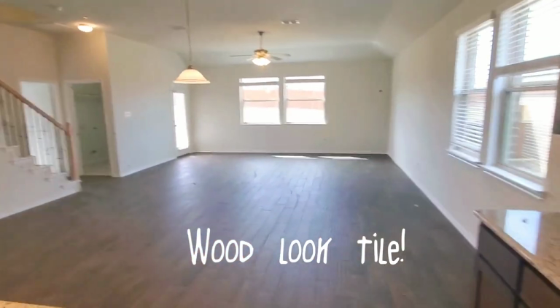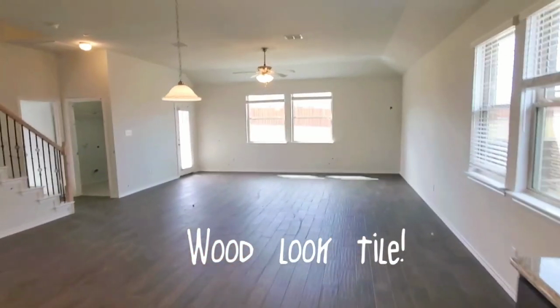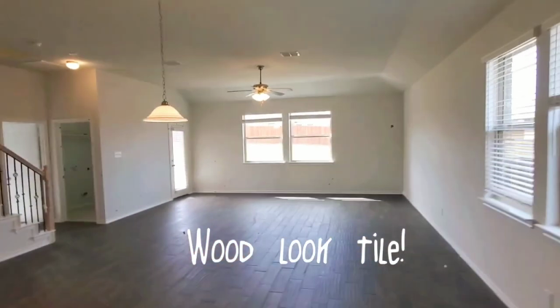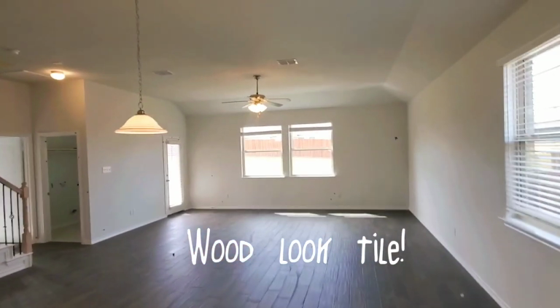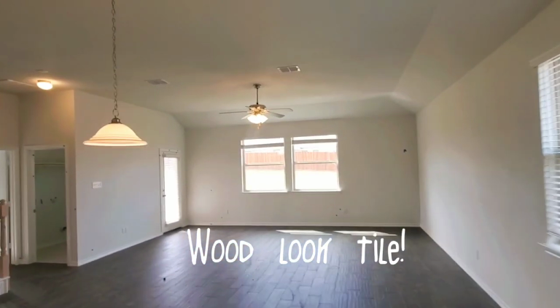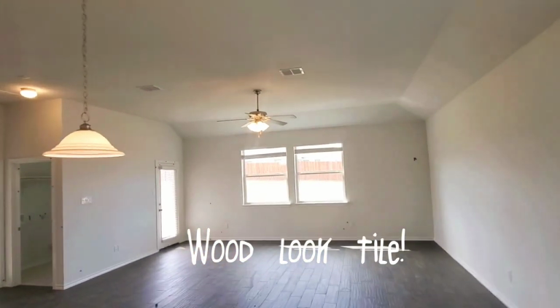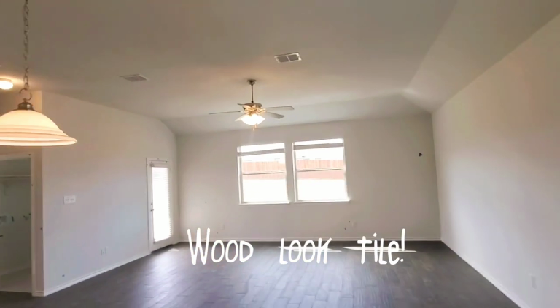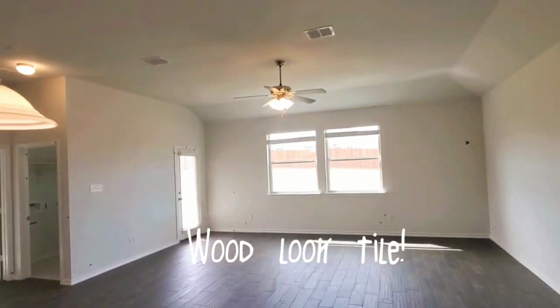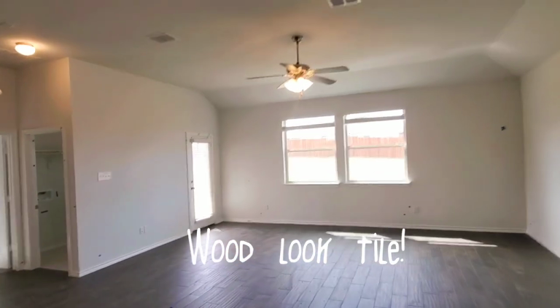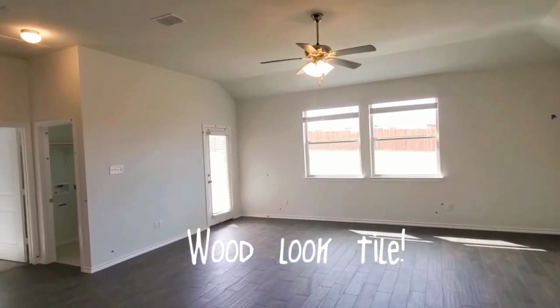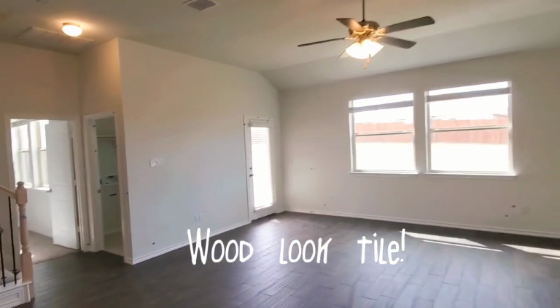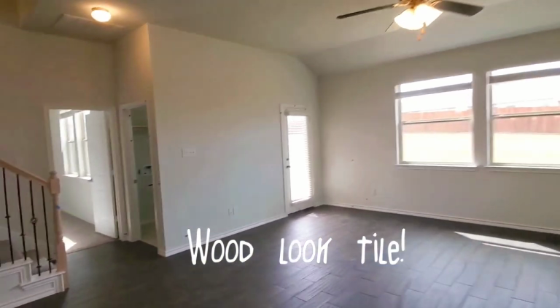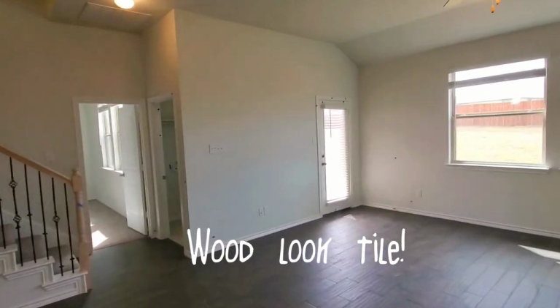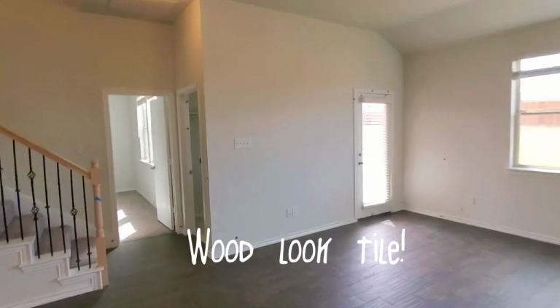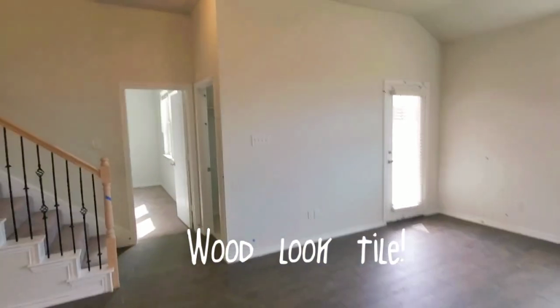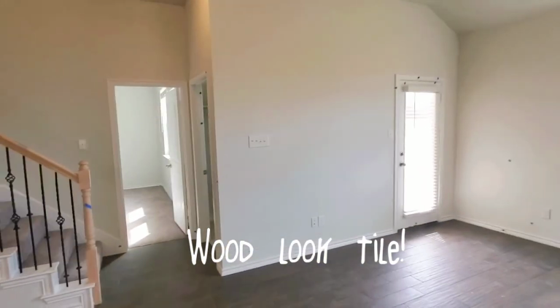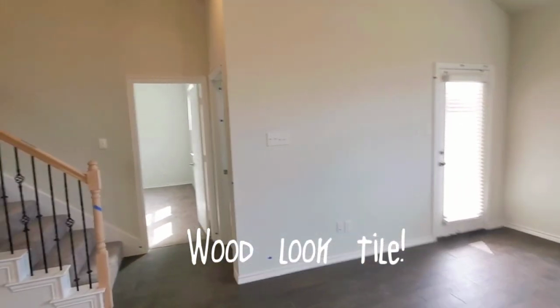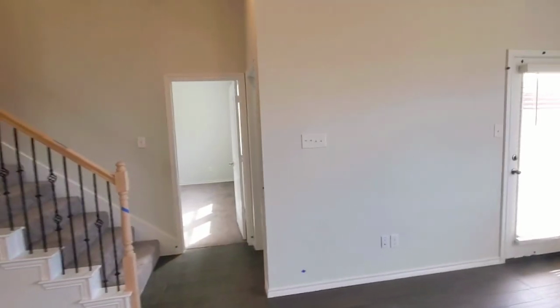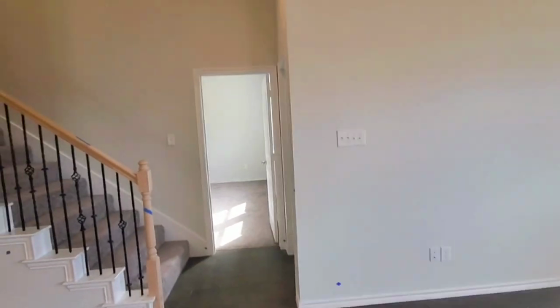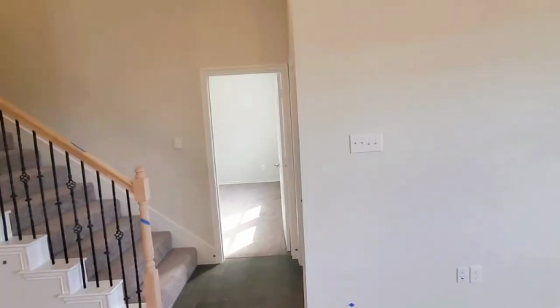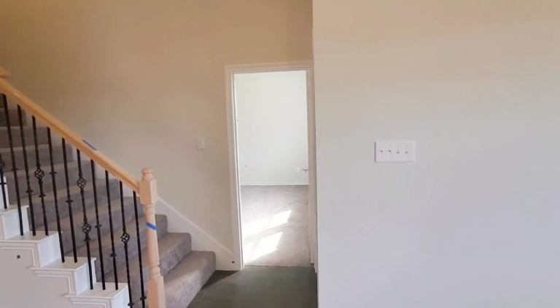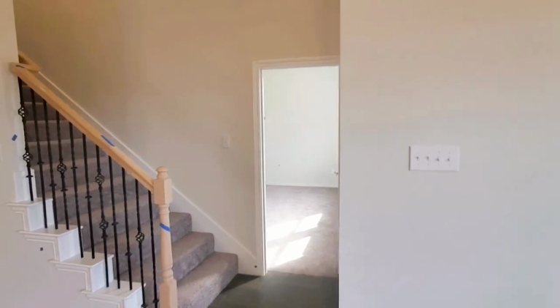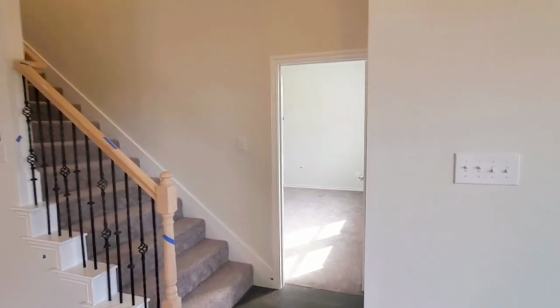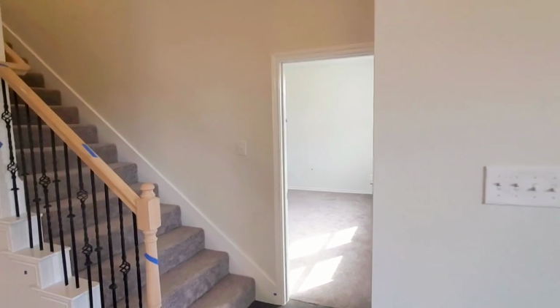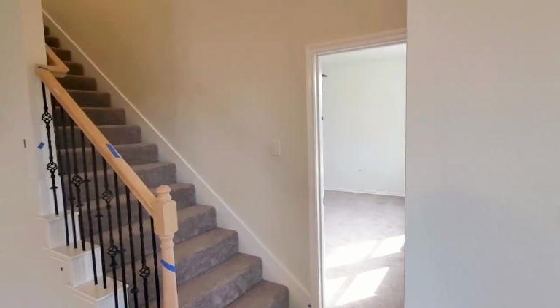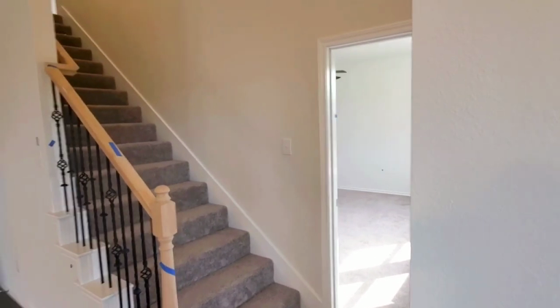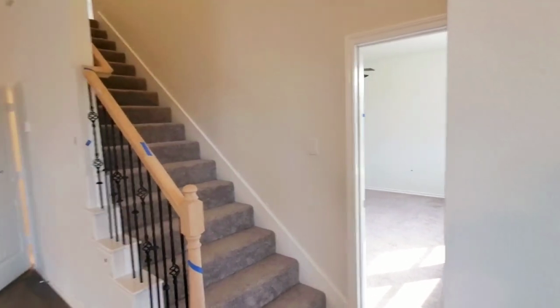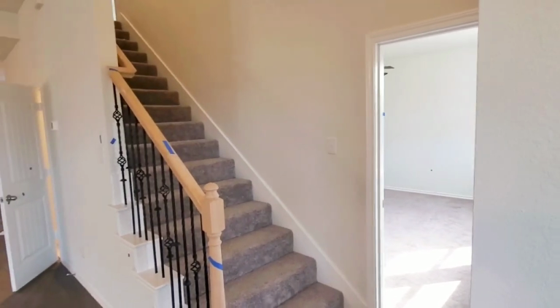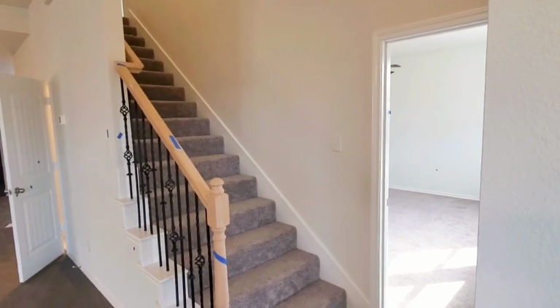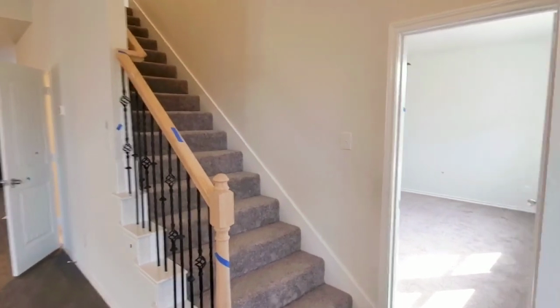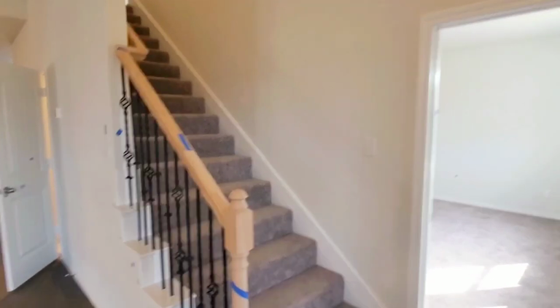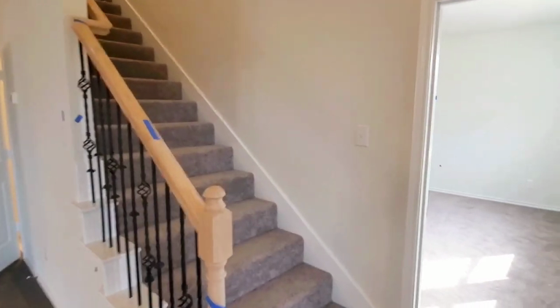You've got your ceiling fan included here in the family room, and one in the master bedroom. I'm not going to show you the patio on this one, because it's a smaller patio than the one that's for sale — that one has a huge extended covered patio.